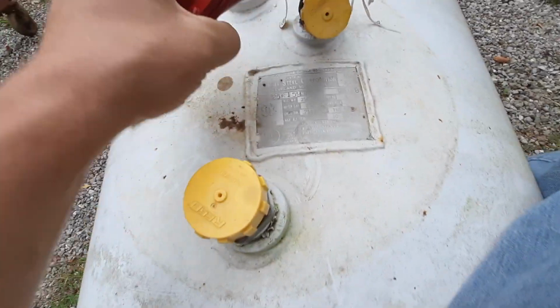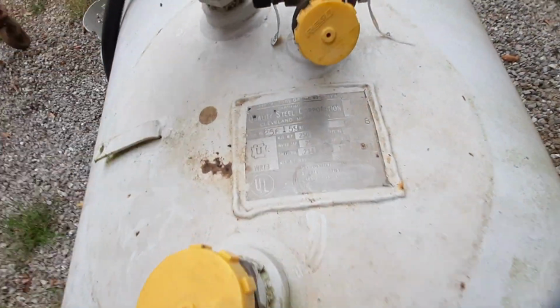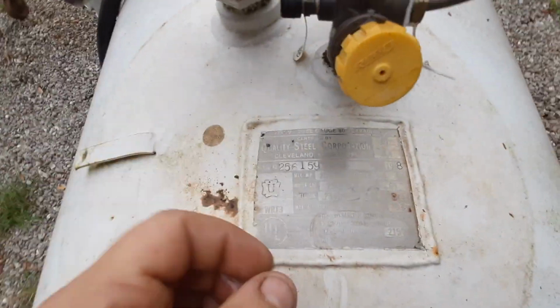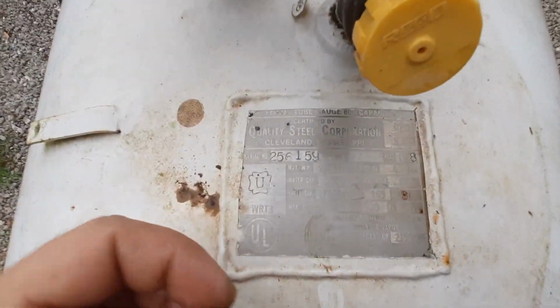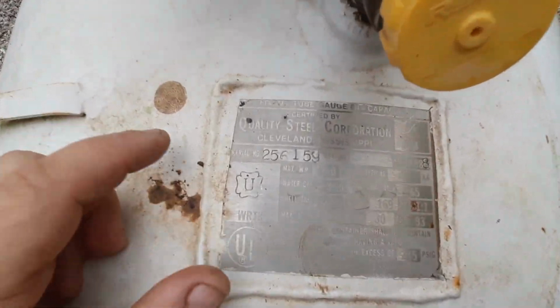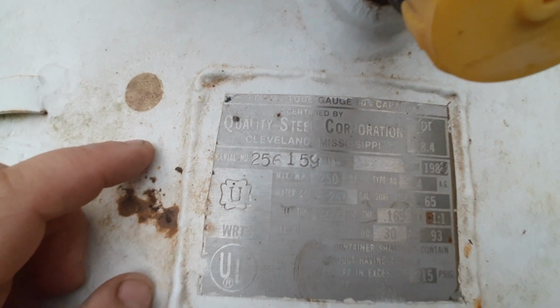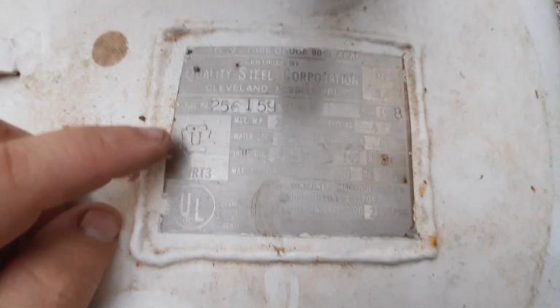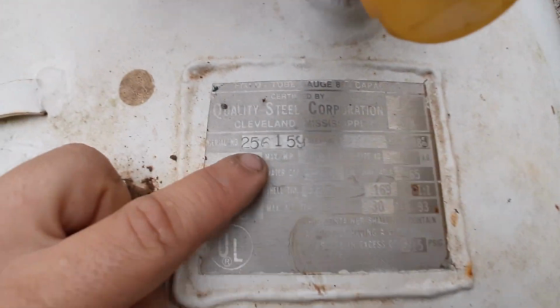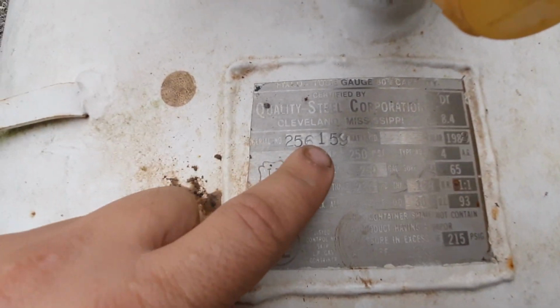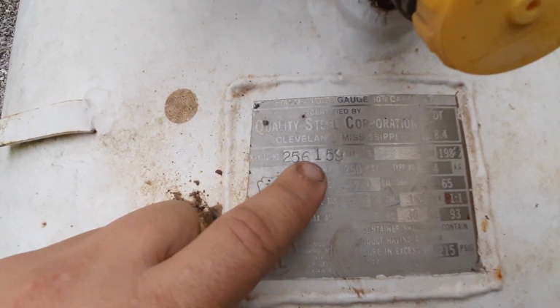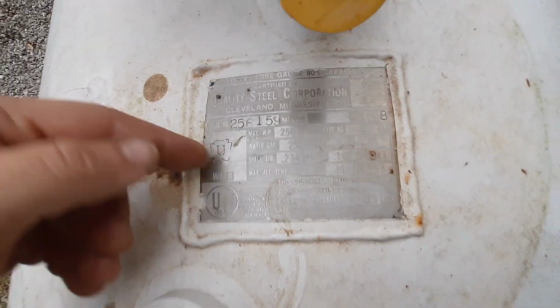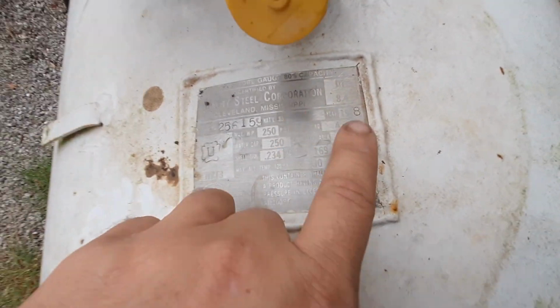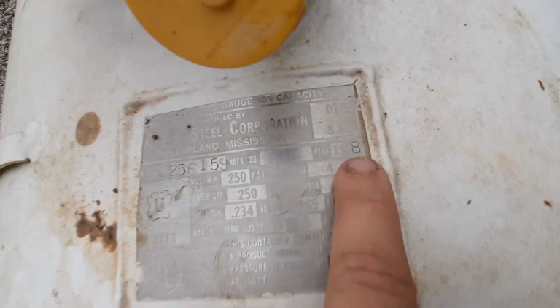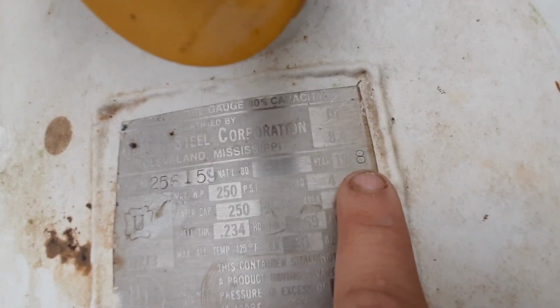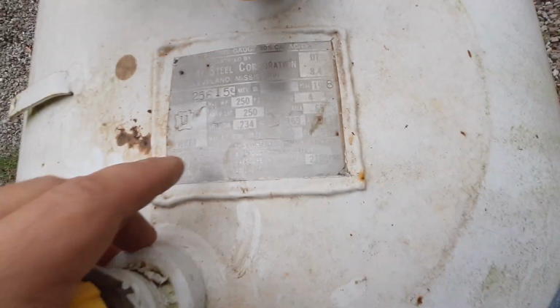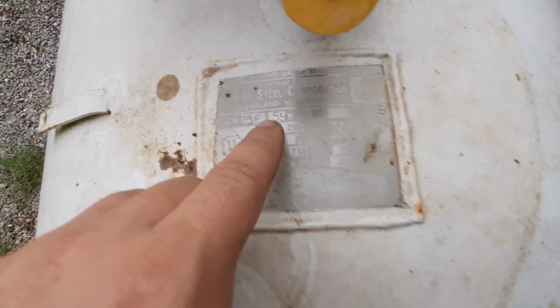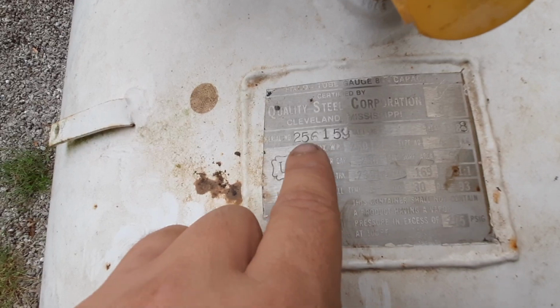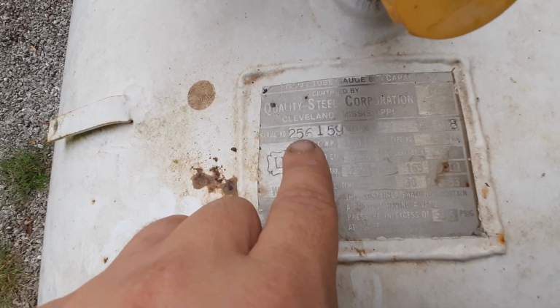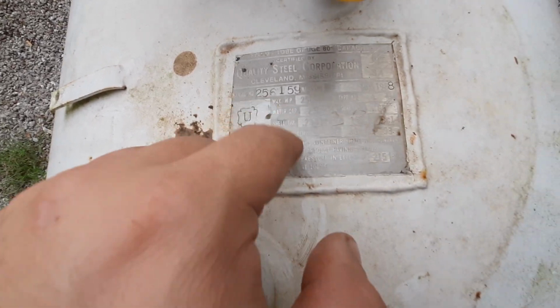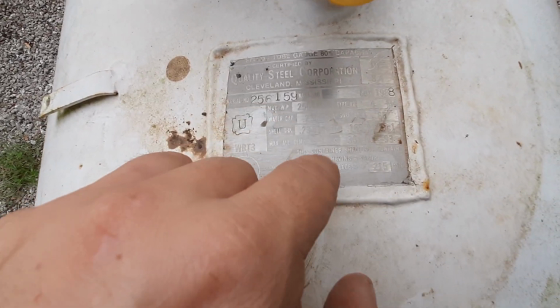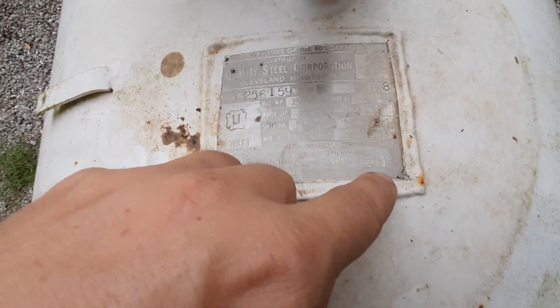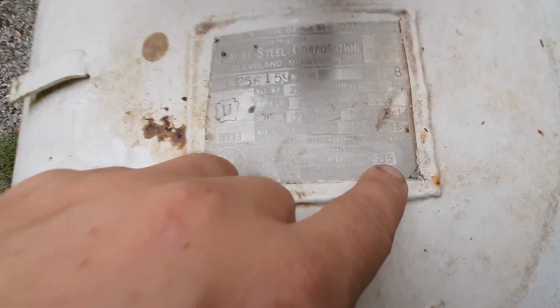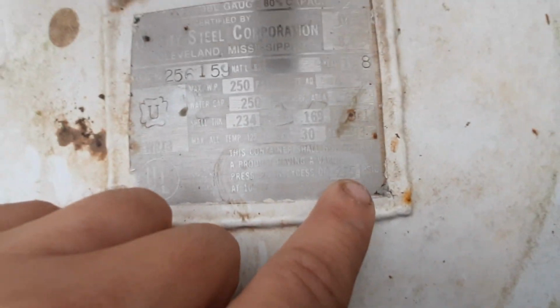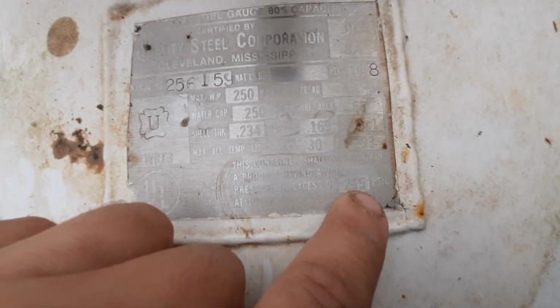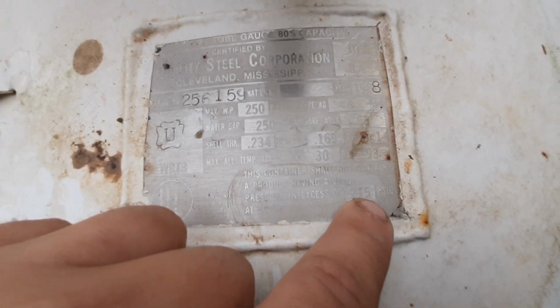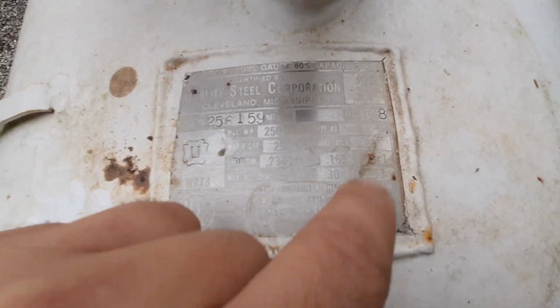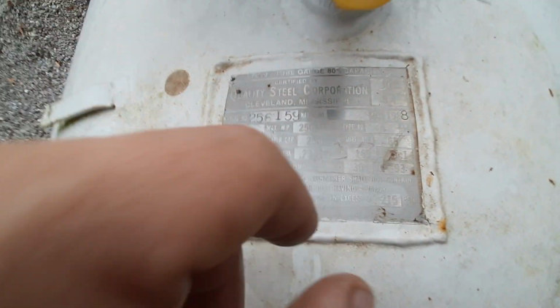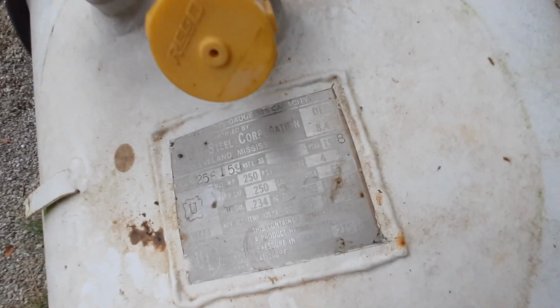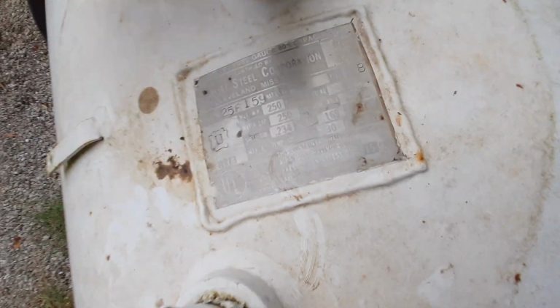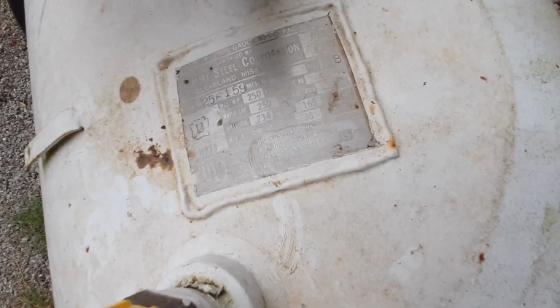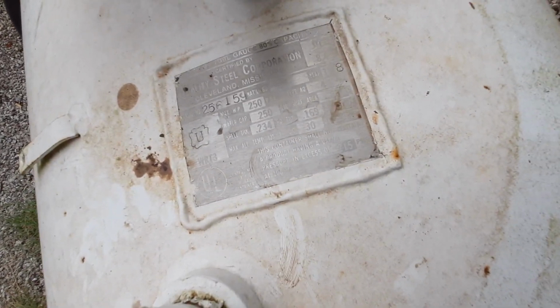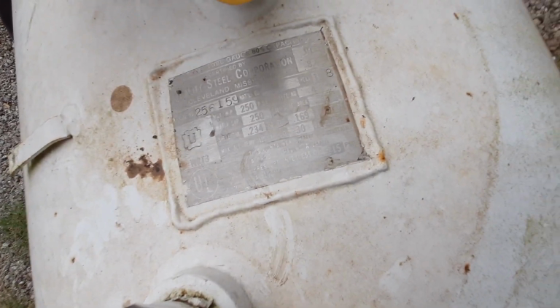On my last one we didn't have a data plate, but this is what you're looking for: a serial number, year, and manufacturer. The main things that need to be visible are the serial number and the PSI rating — those are the two things the fire marshal actually cares about.